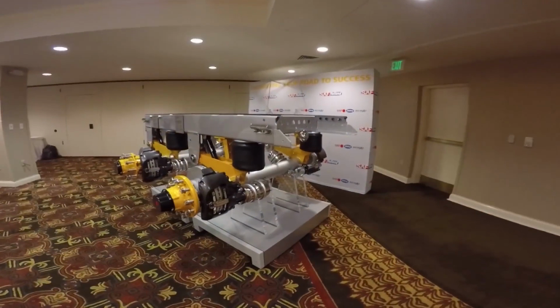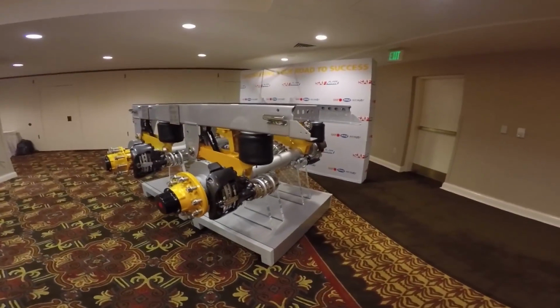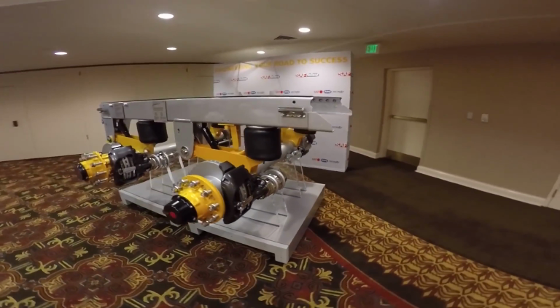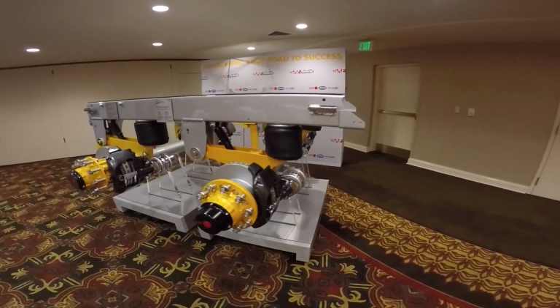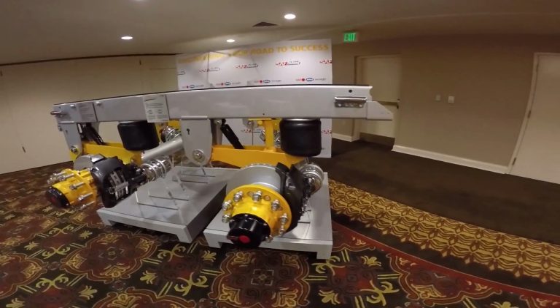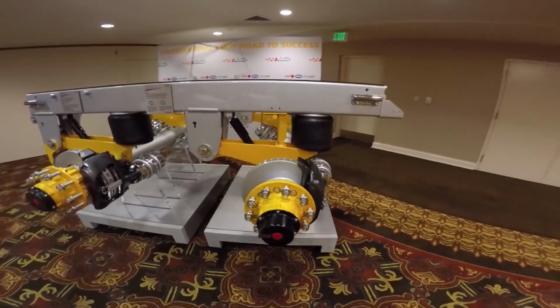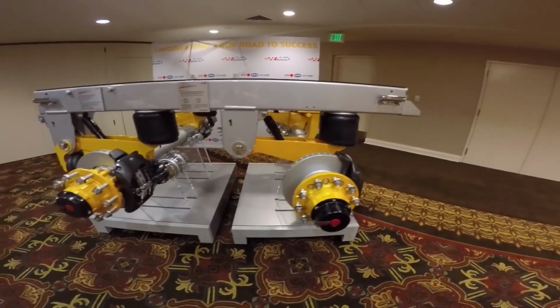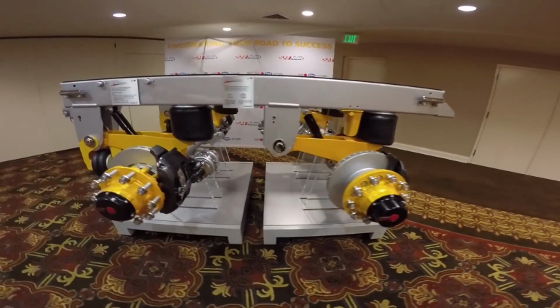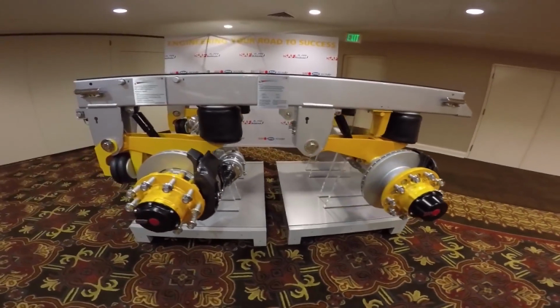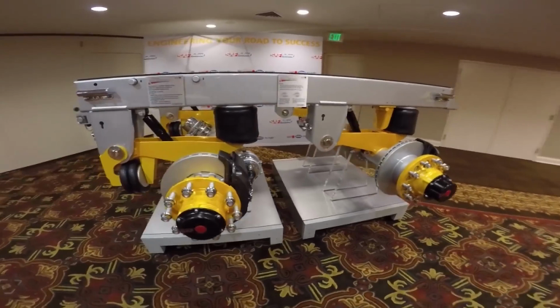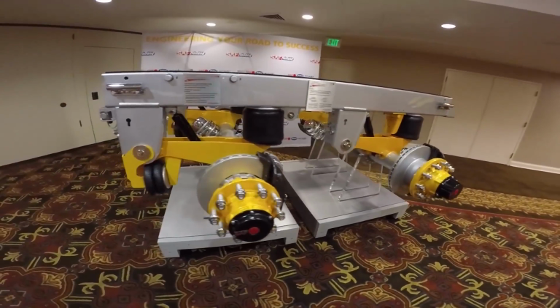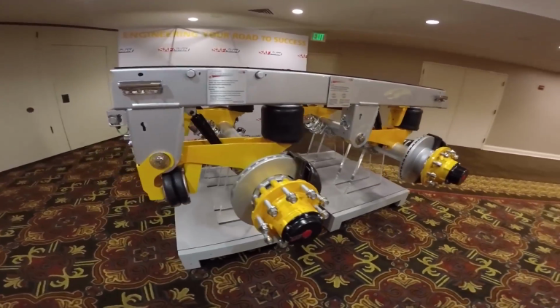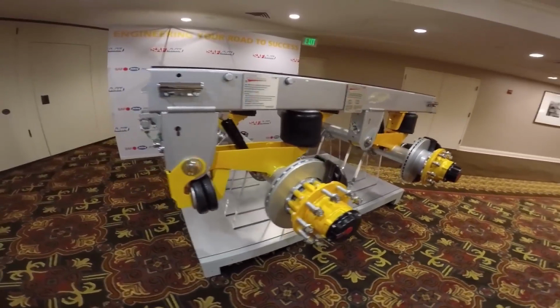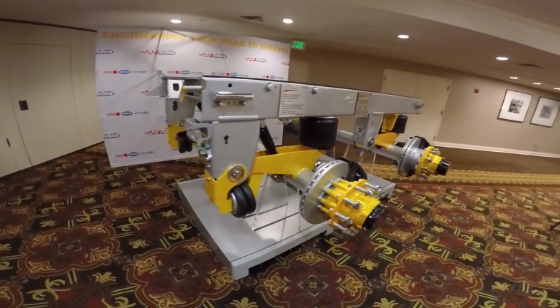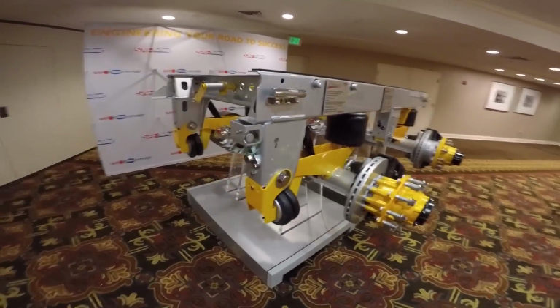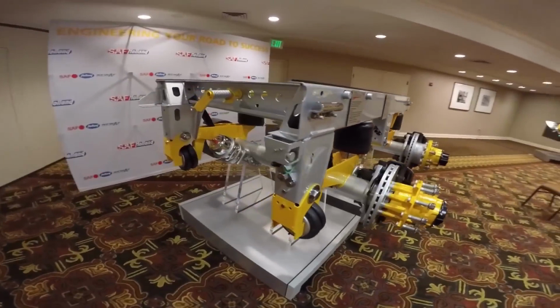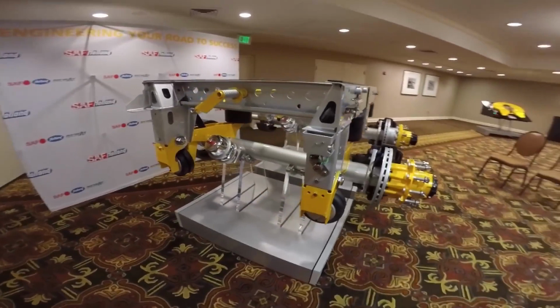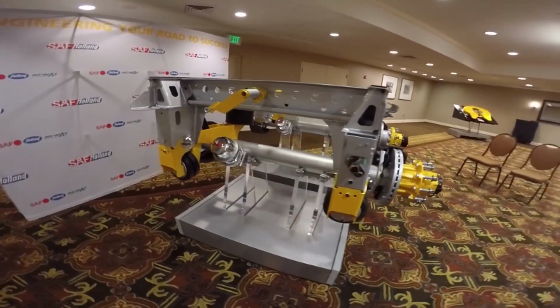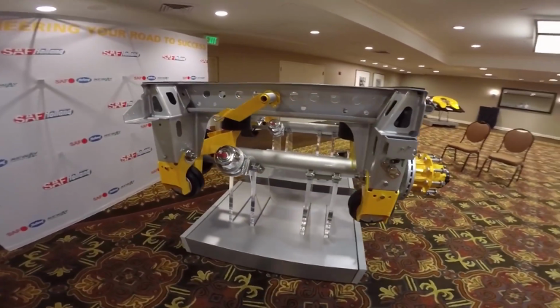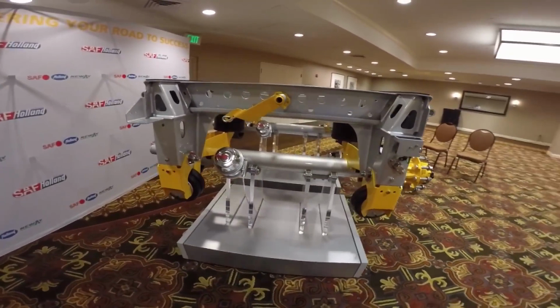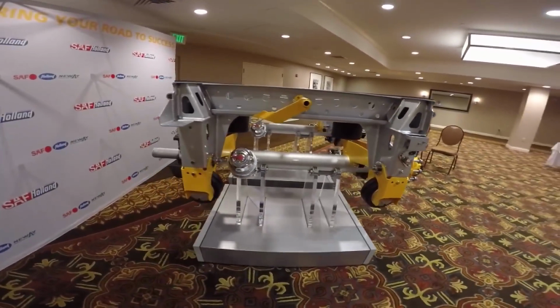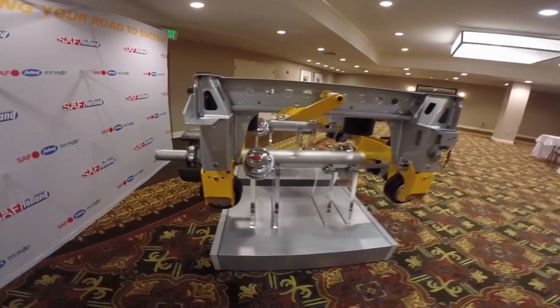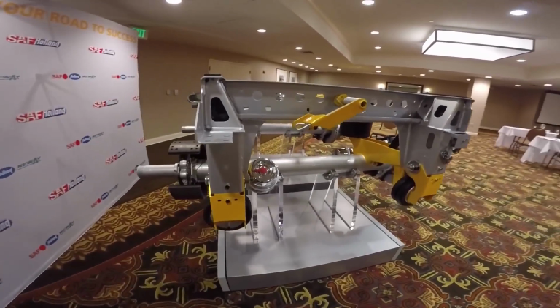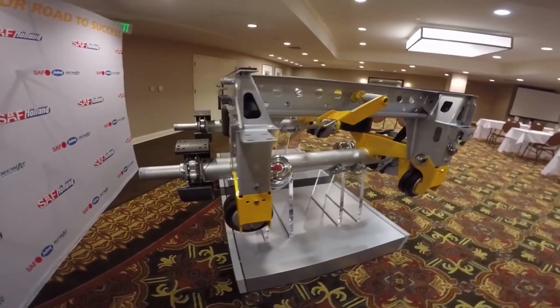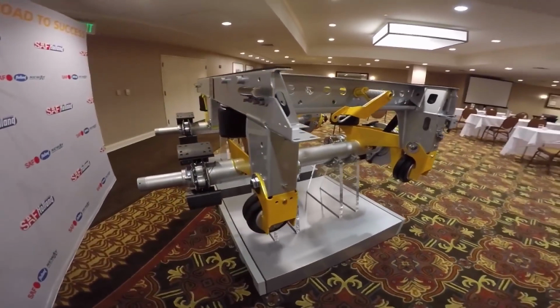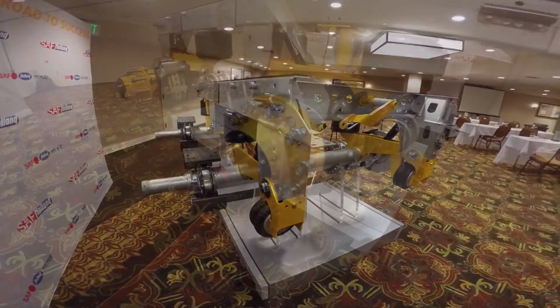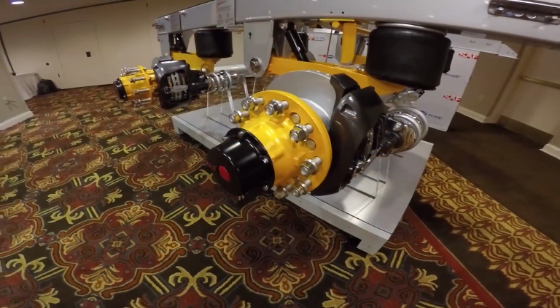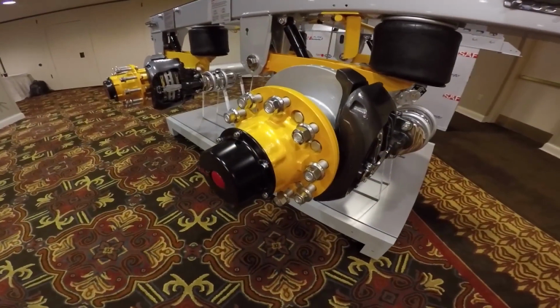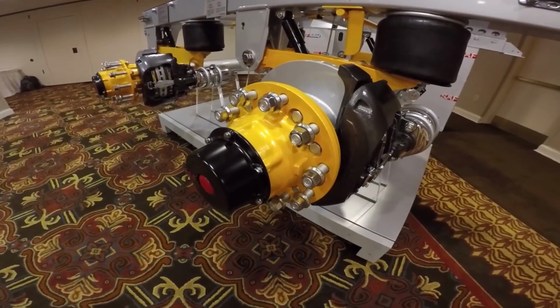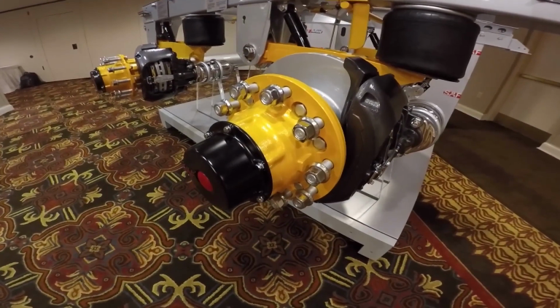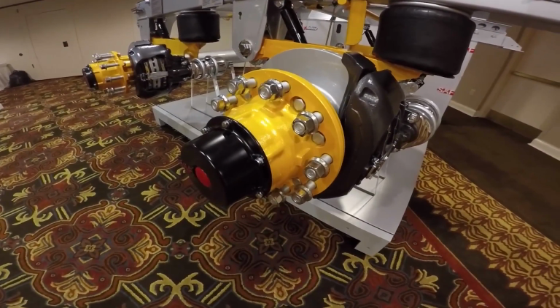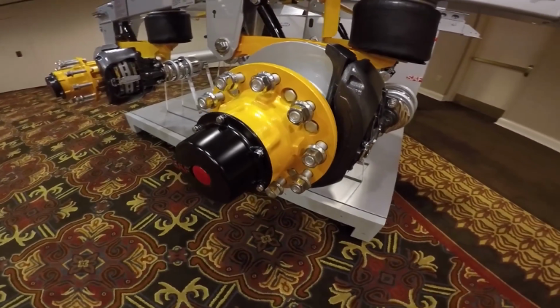According to SAF Holland, this weight savings will reduce greenhouse gas emissions by 1,250 pounds over 10 years. Features of this suspension include axles that are 12% thicker than competitive axles, which the company says will minimize axle deflection to improve tire tread wear.